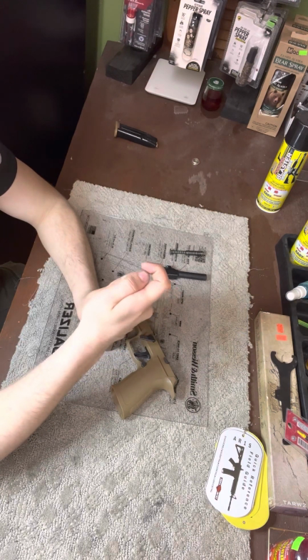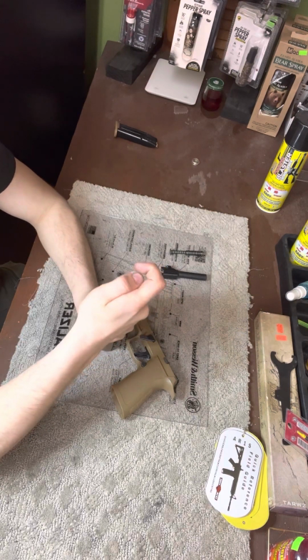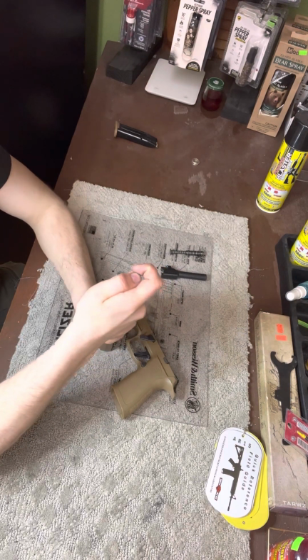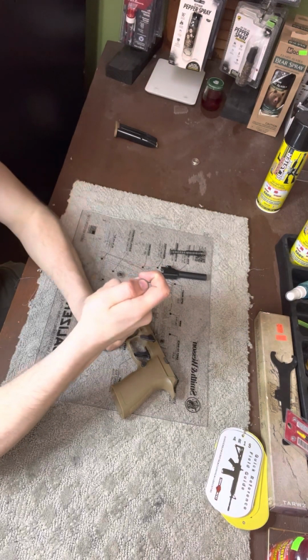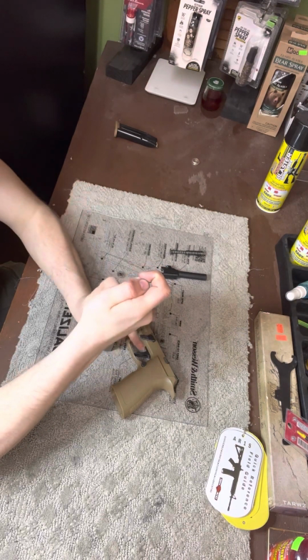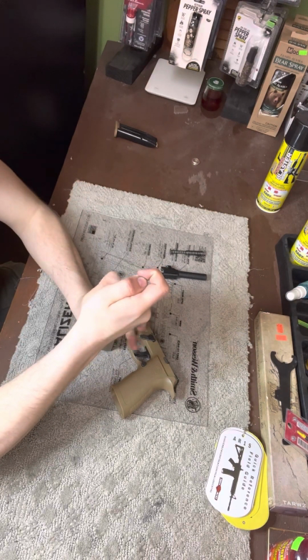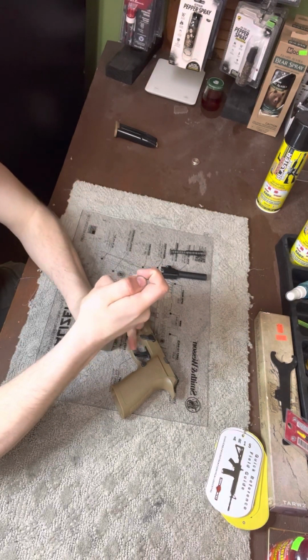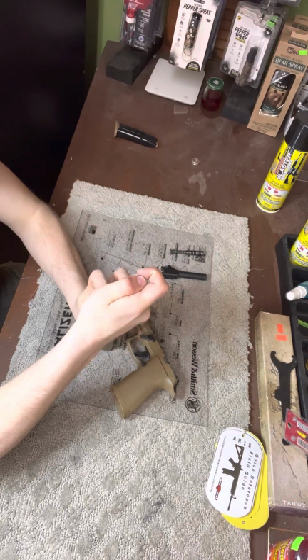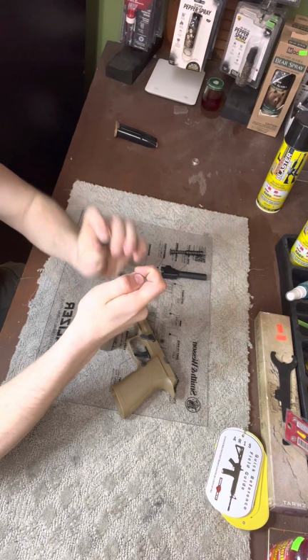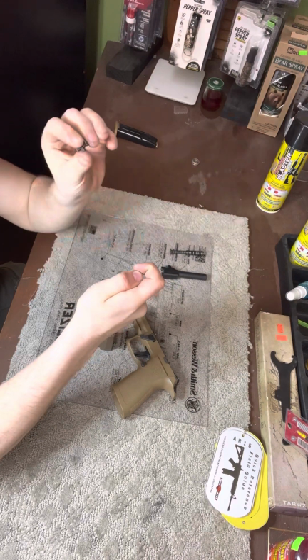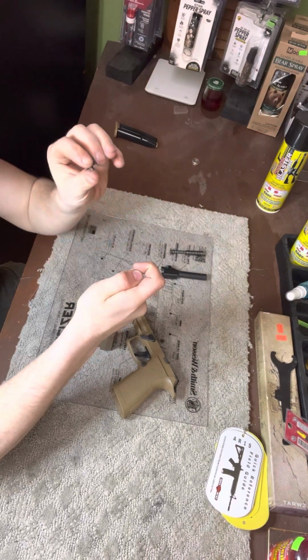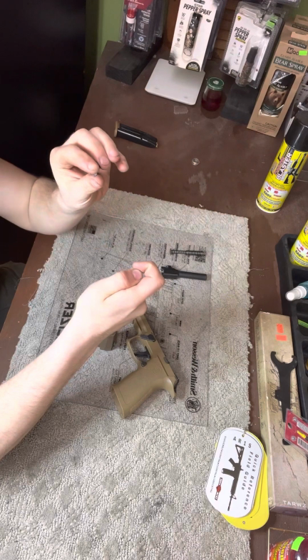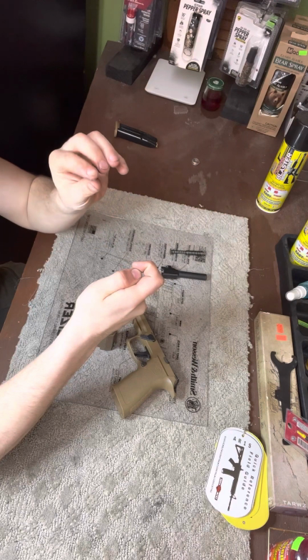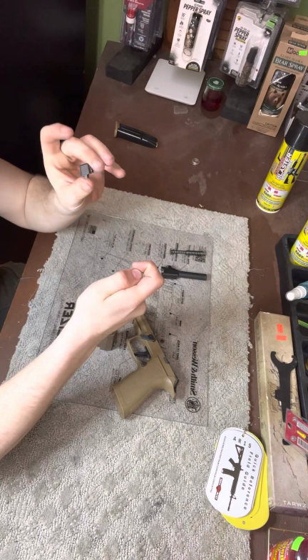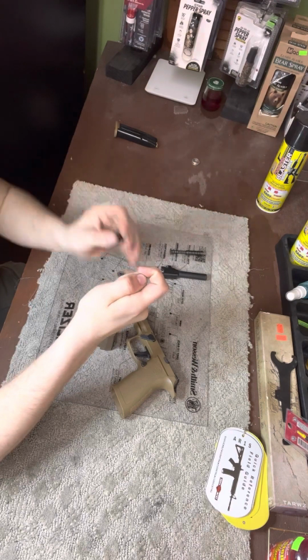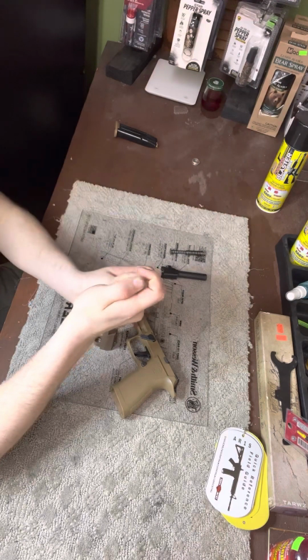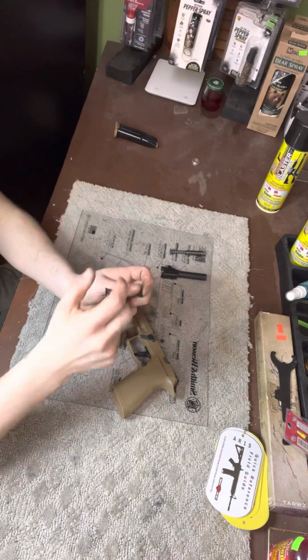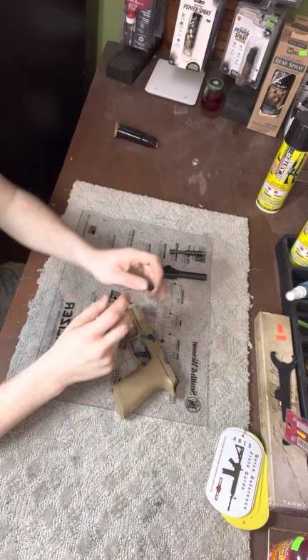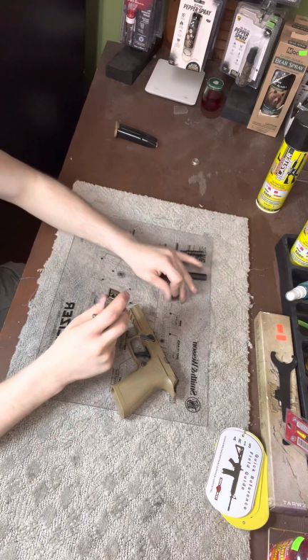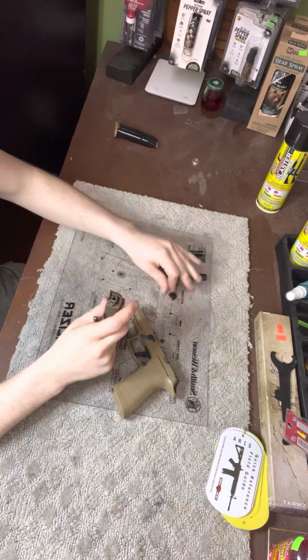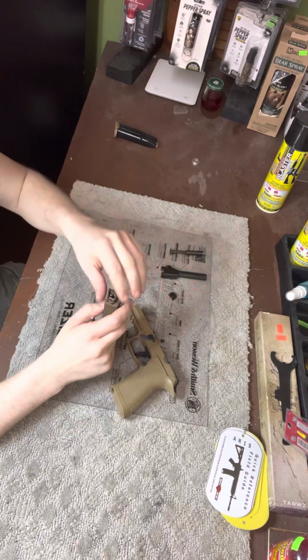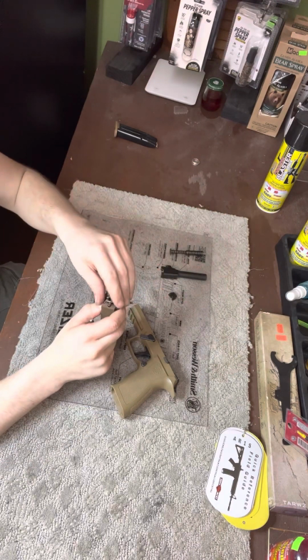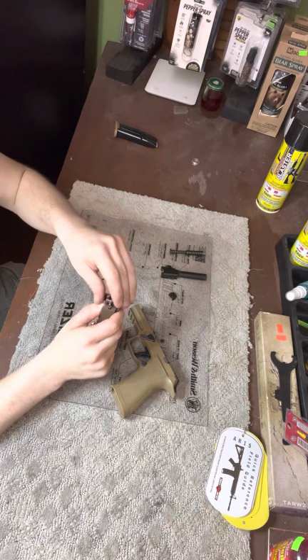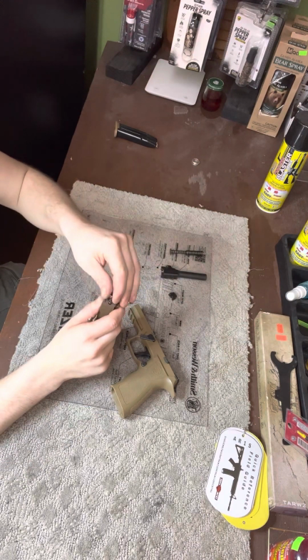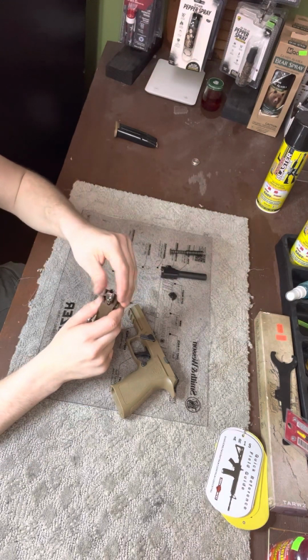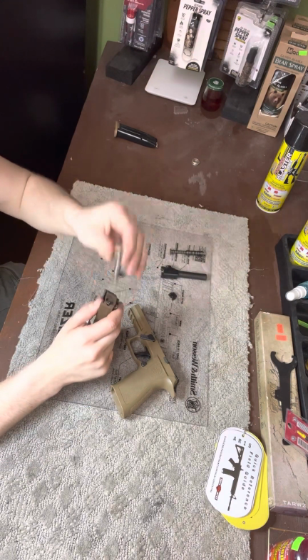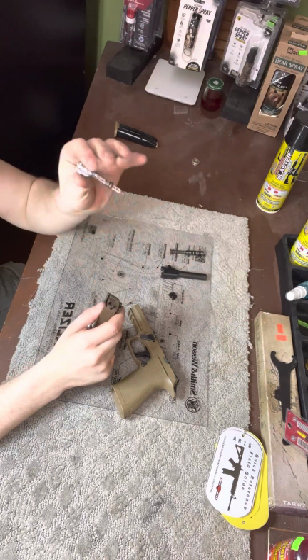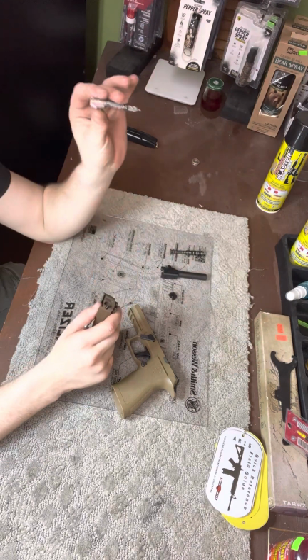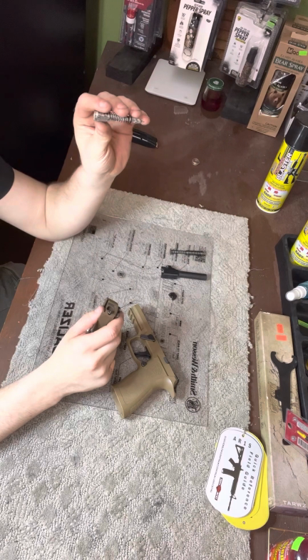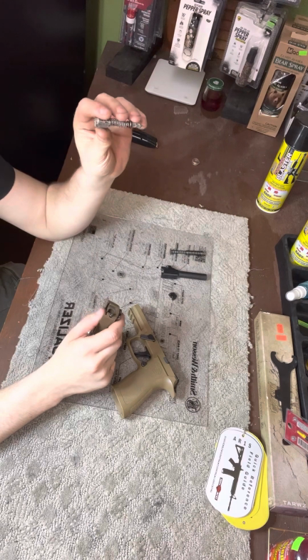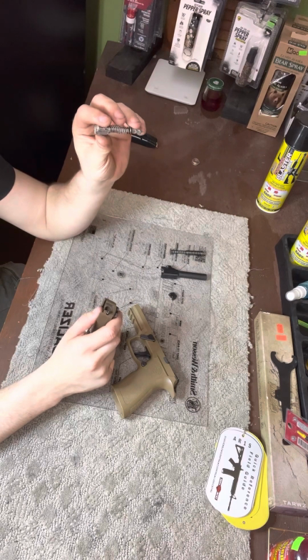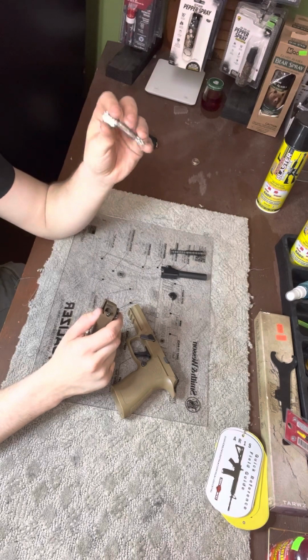Push down on that and your takedown, and pull down on your backing plate. Your backing plate comes right off, and then you're gonna pull out your FCU, which is your firing control unit.